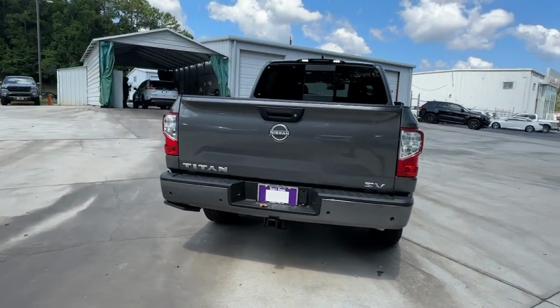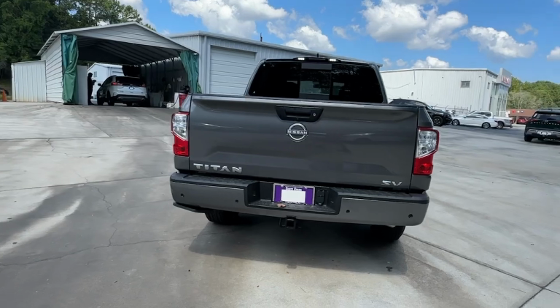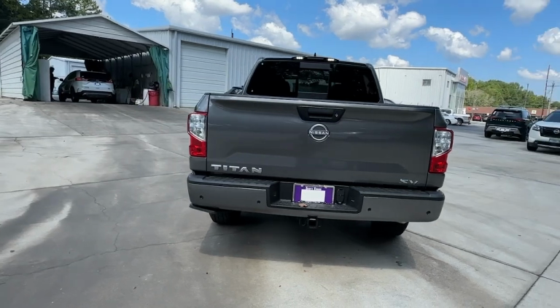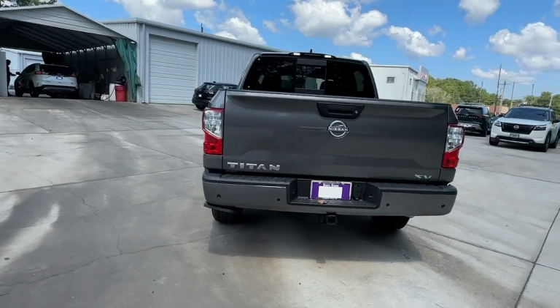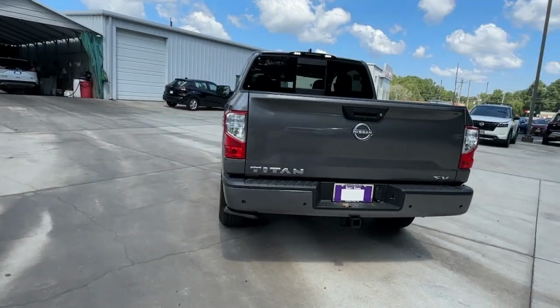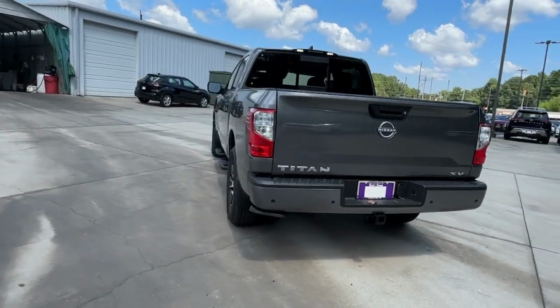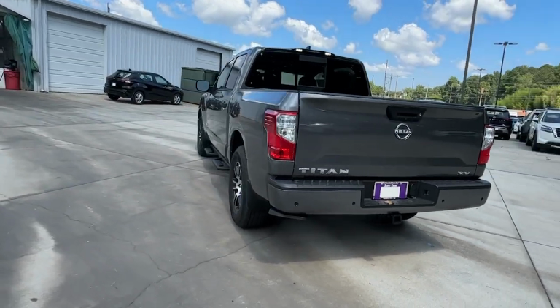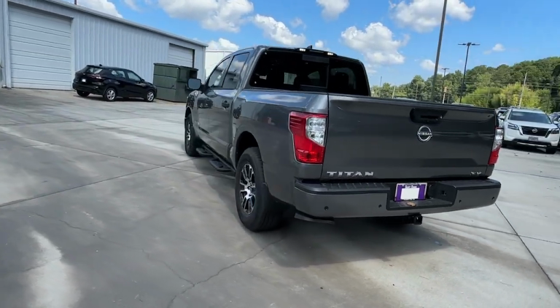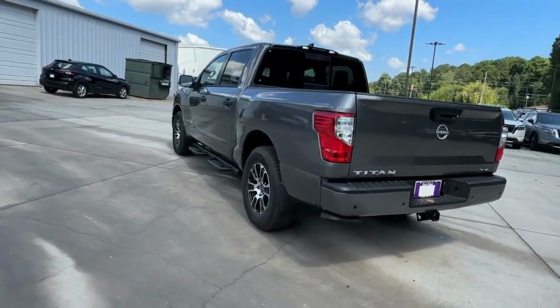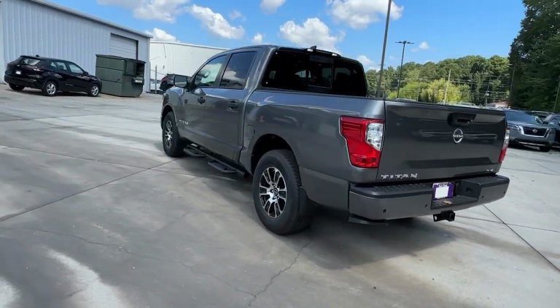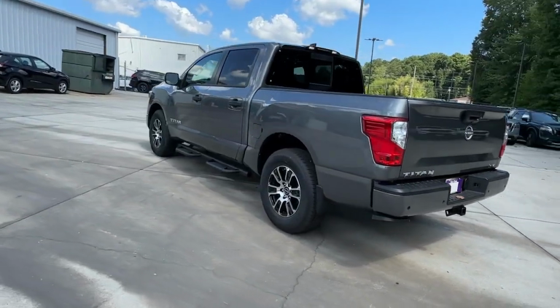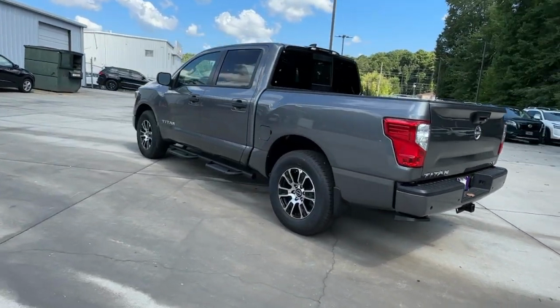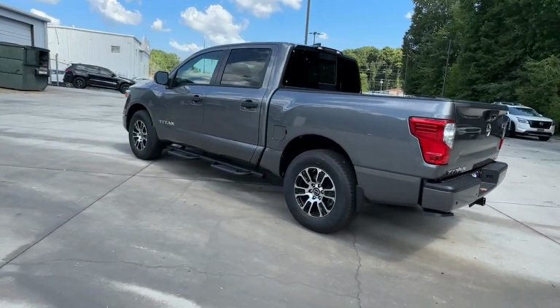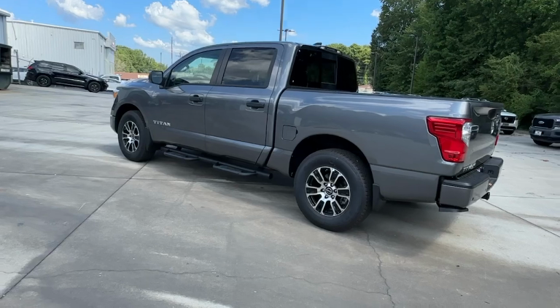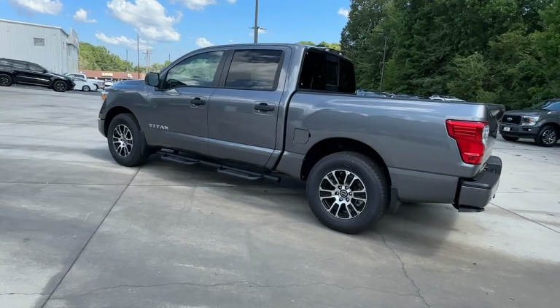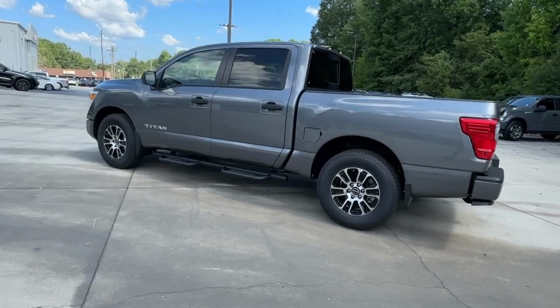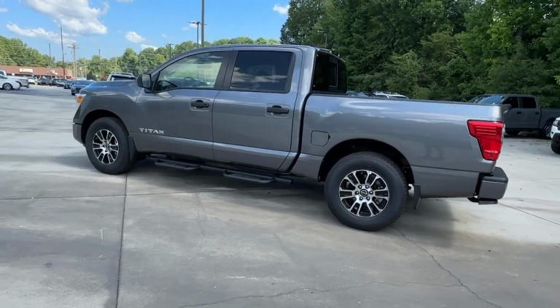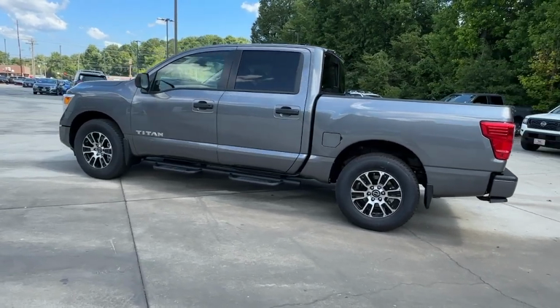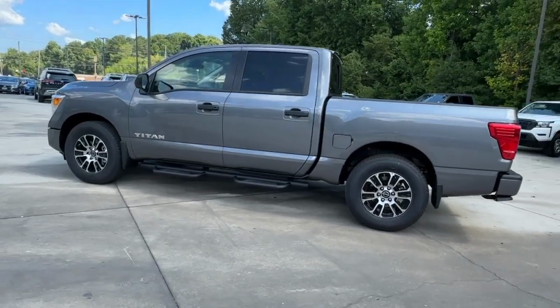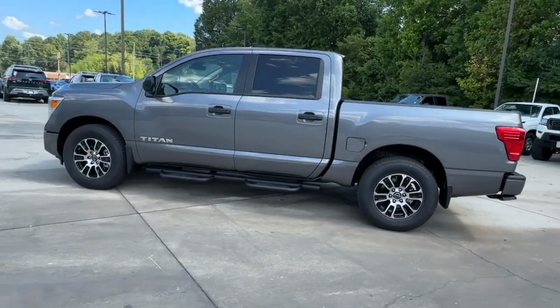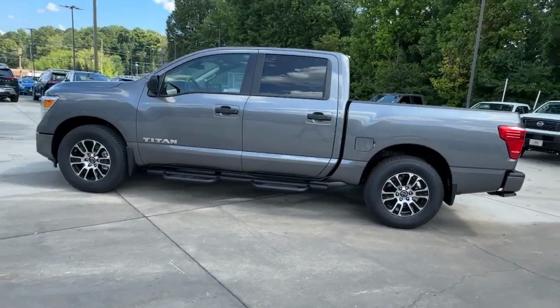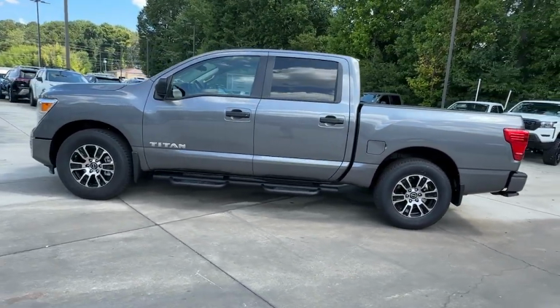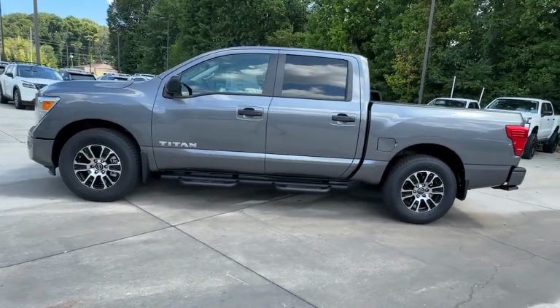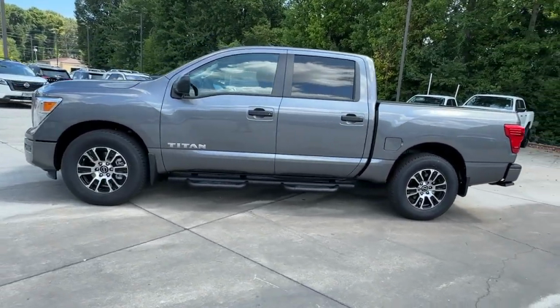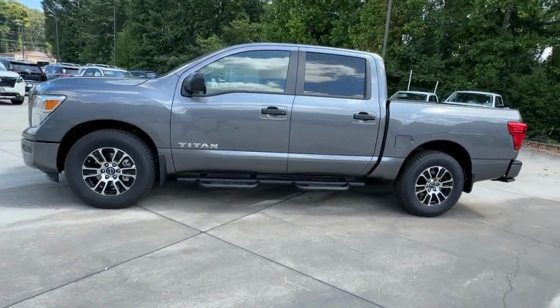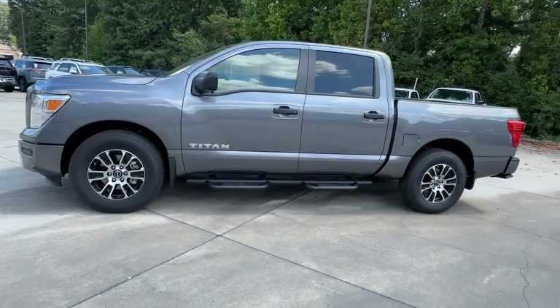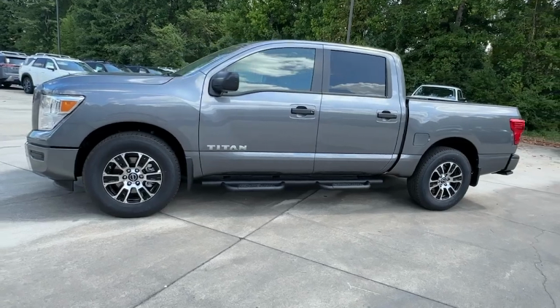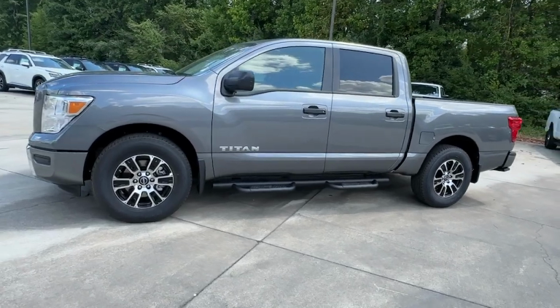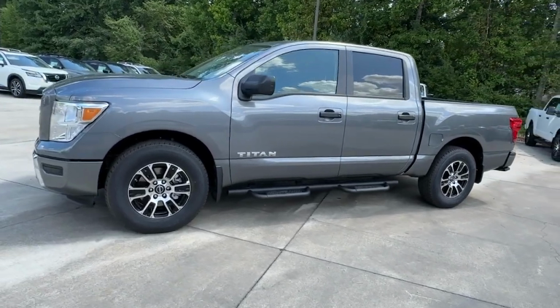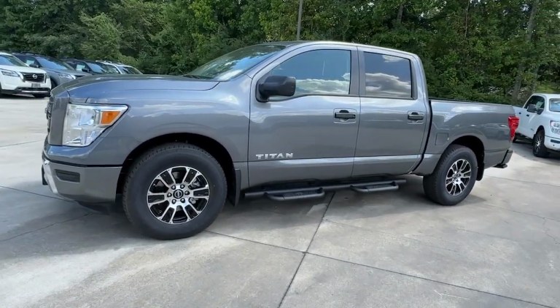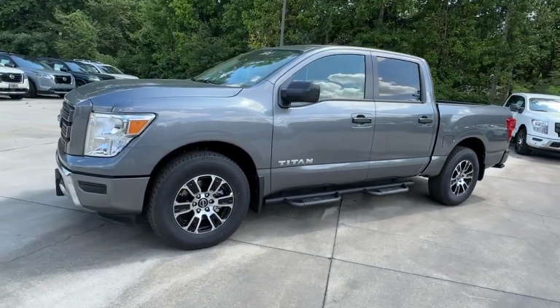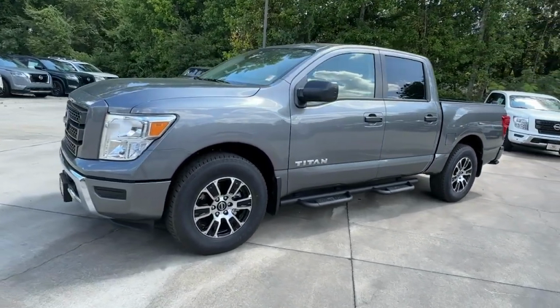Pre-collision system. Intelligent auto on-off high beams. Lane departure warning. Keyless entry. Backup camera. Satellite radio. Heated mirrors. Adaptive cruise control. Keyless start. Blind spot monitor.